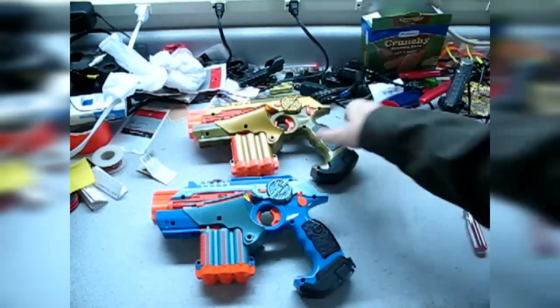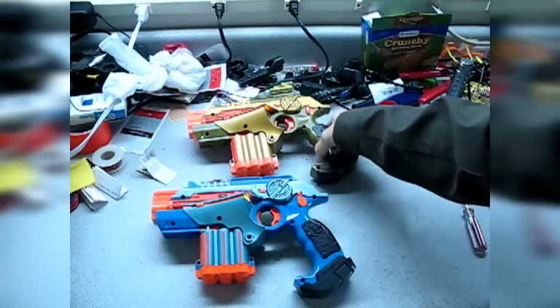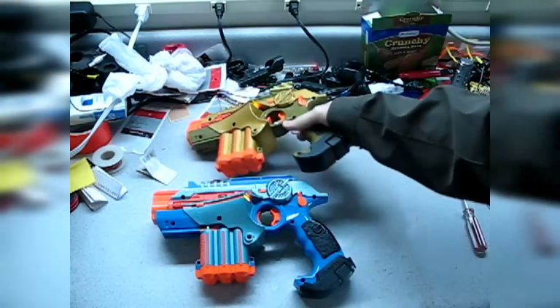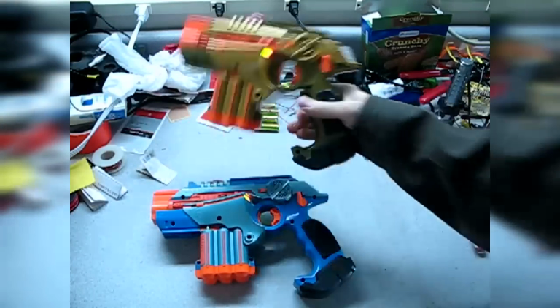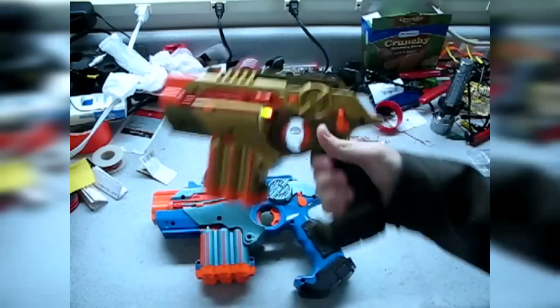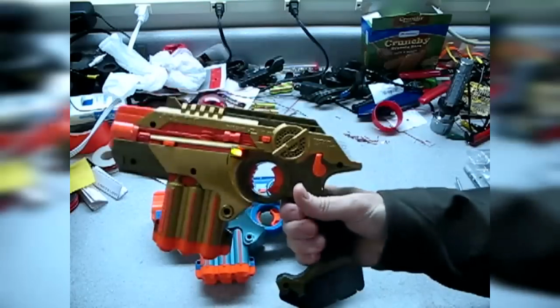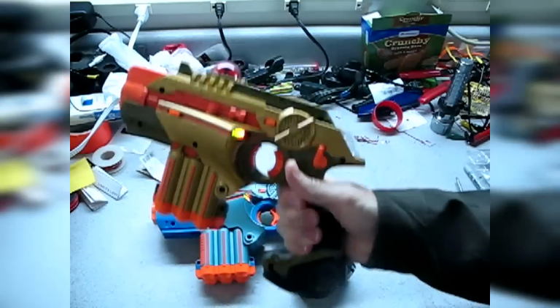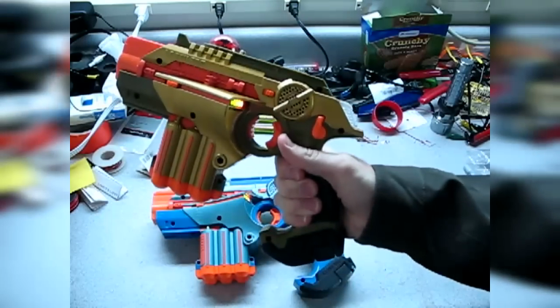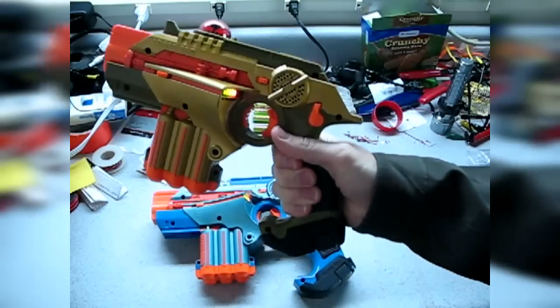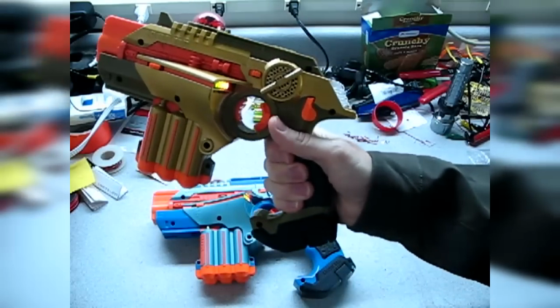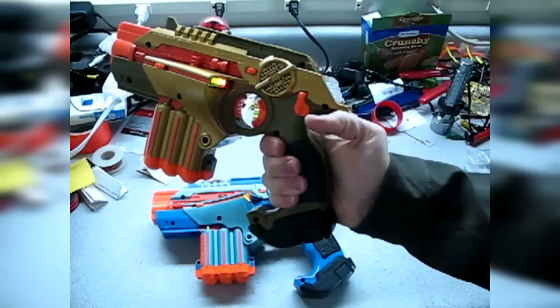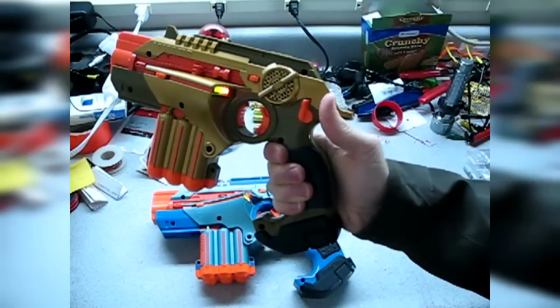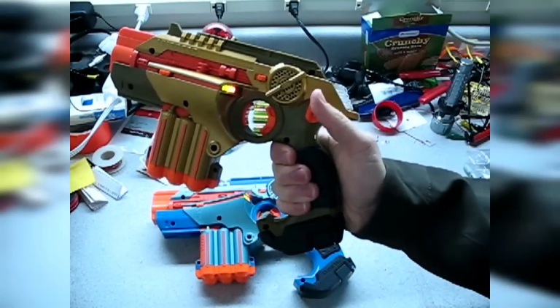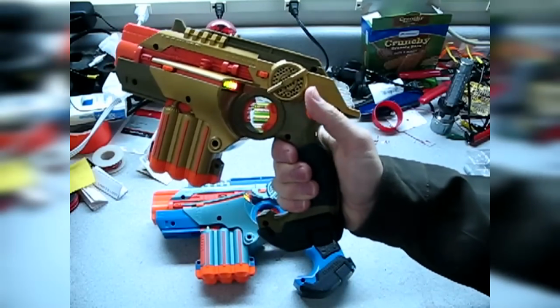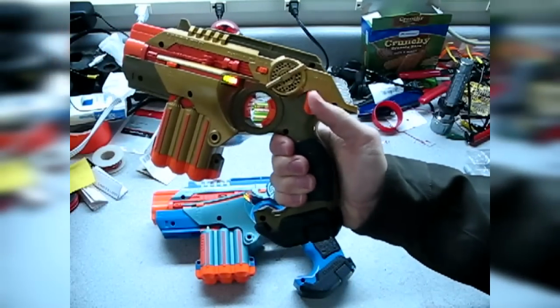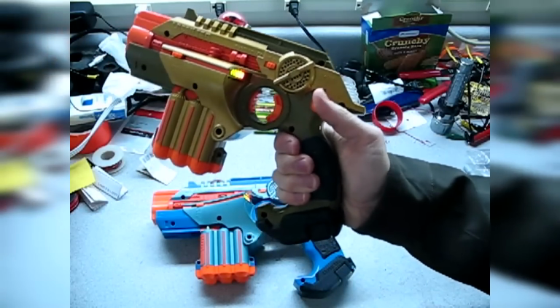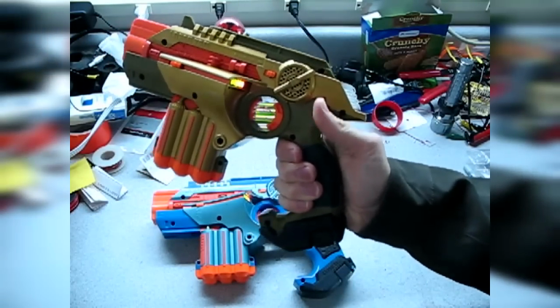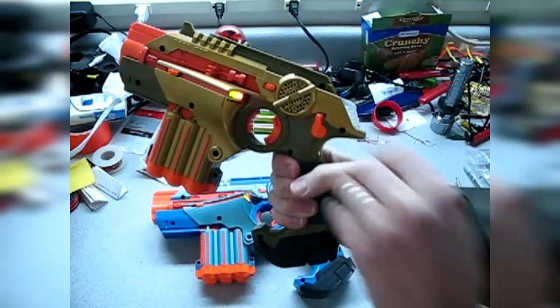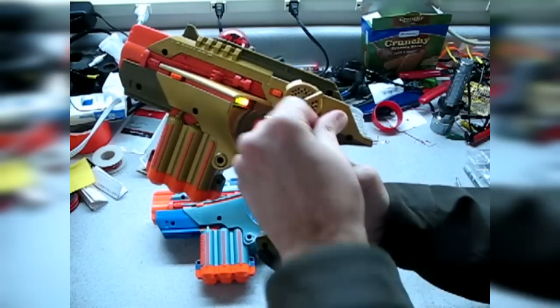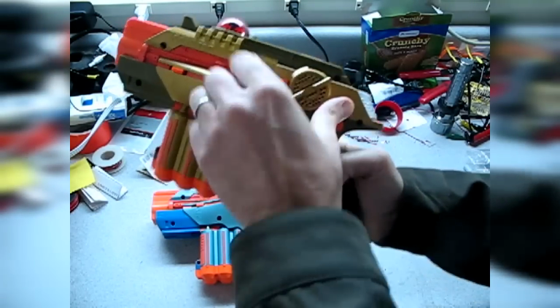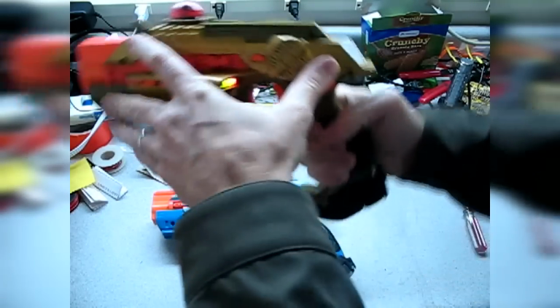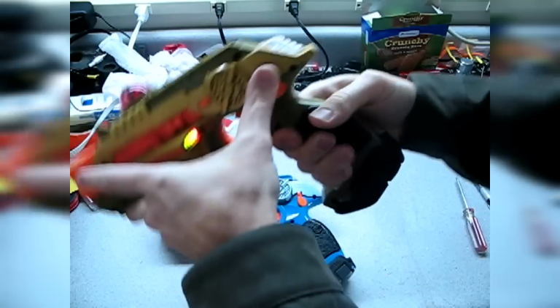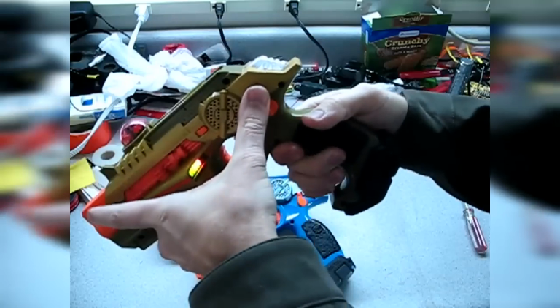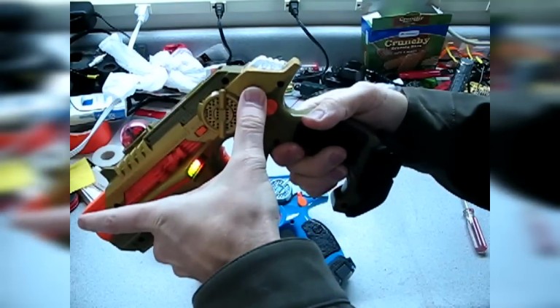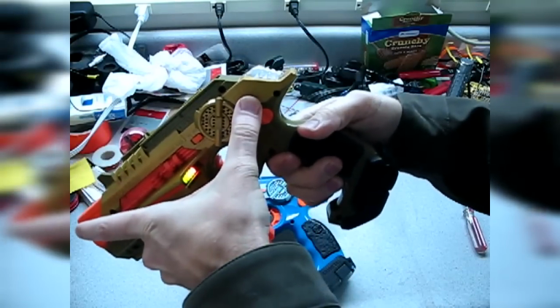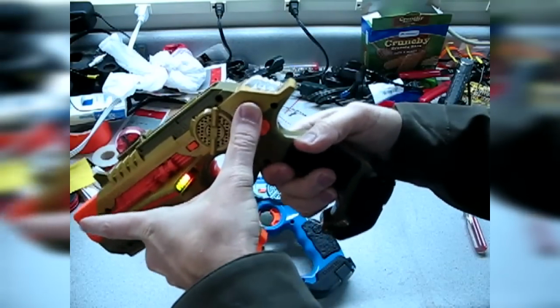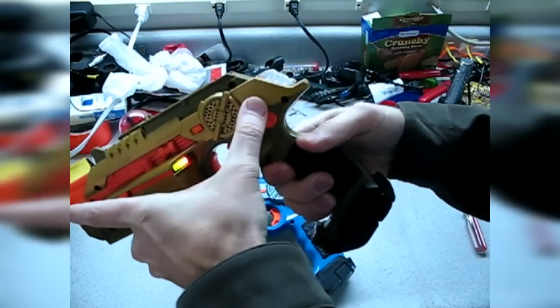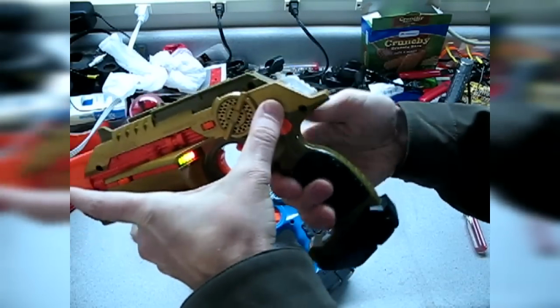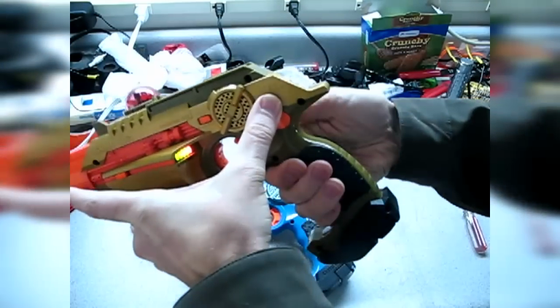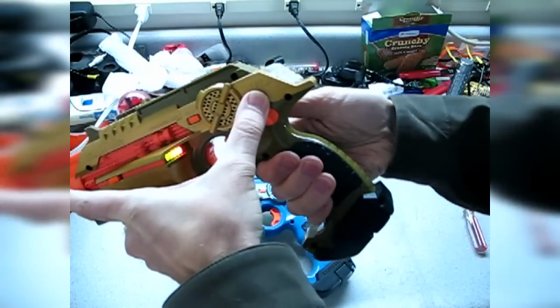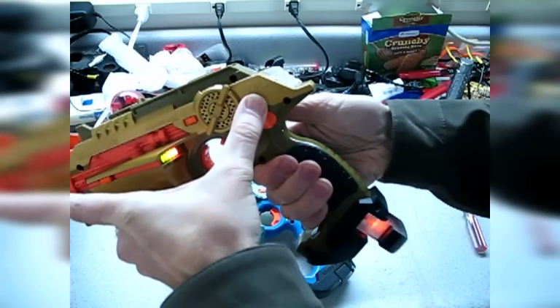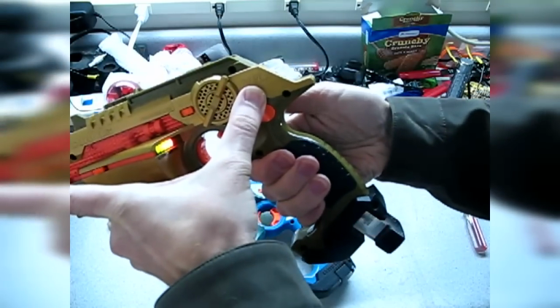Sometimes you may end up with a tagger that does this, where you push this and nothing happens. It just doesn't want to budge.